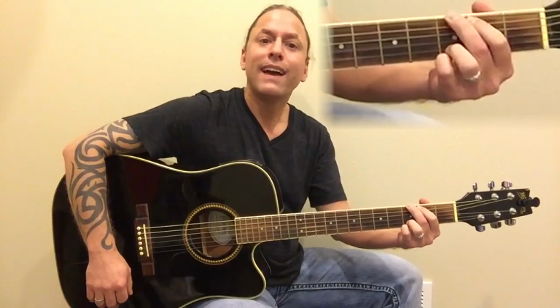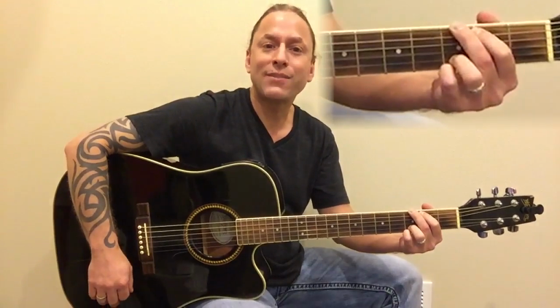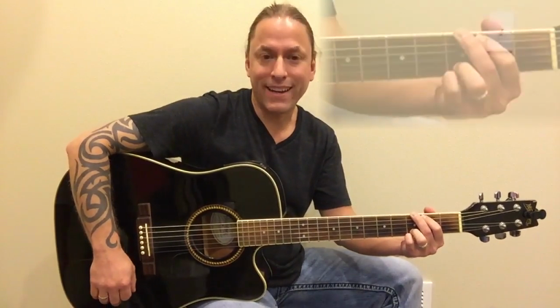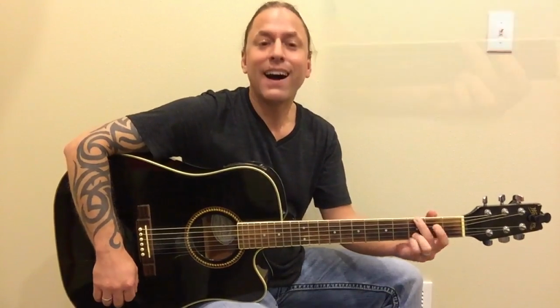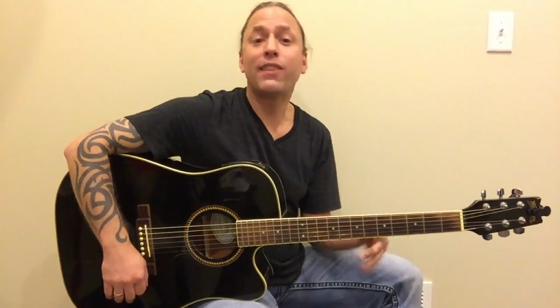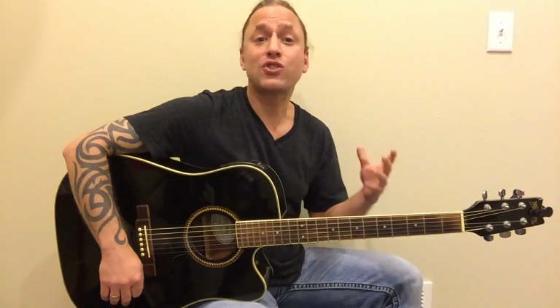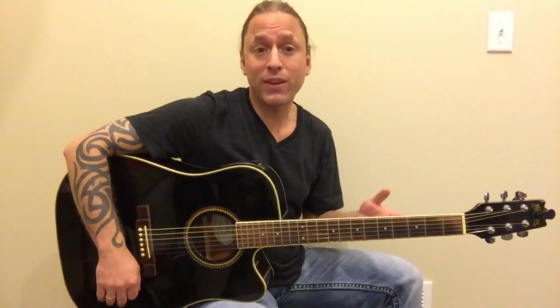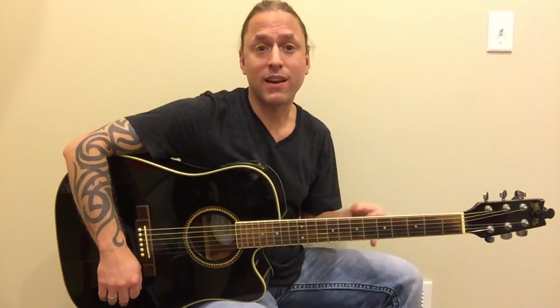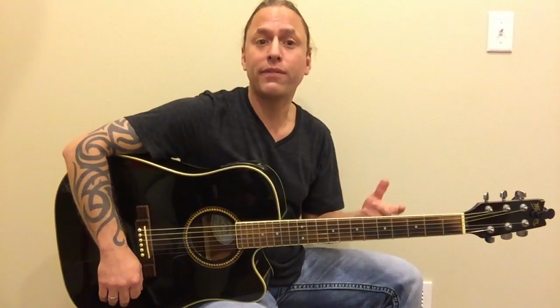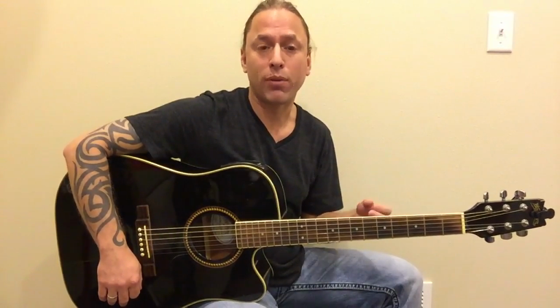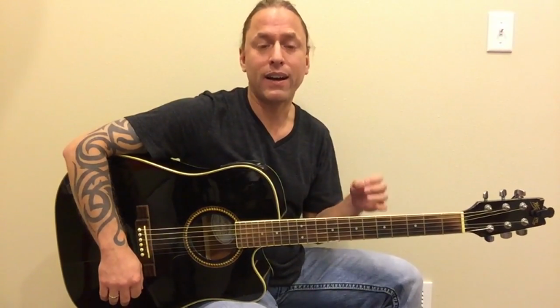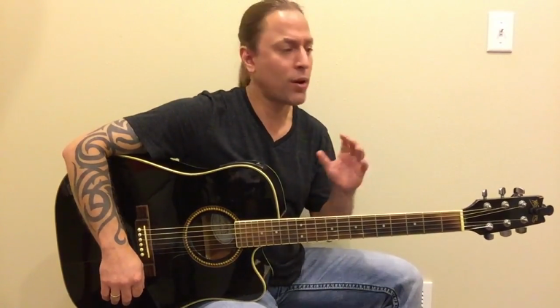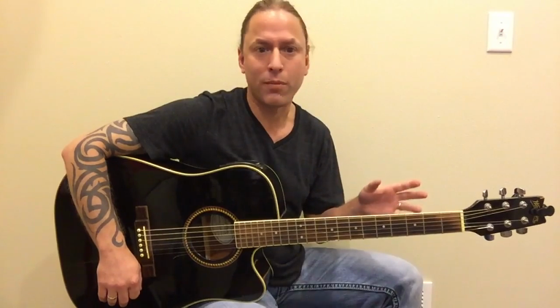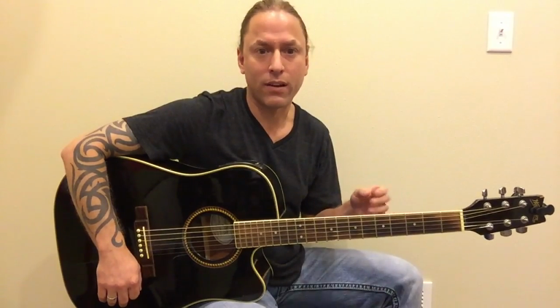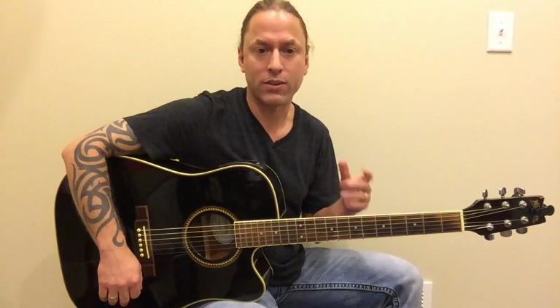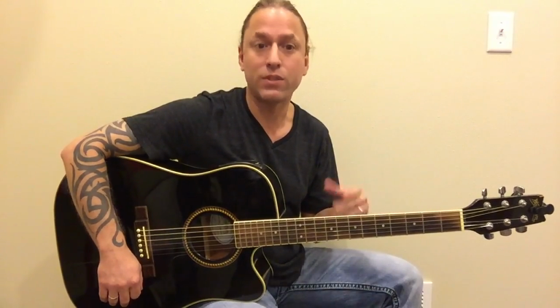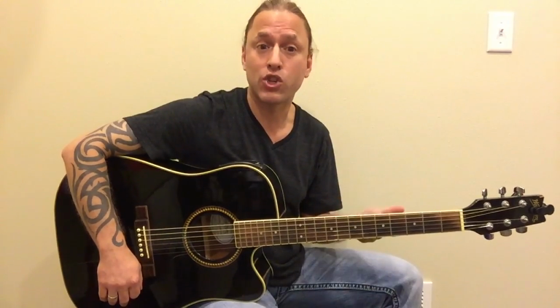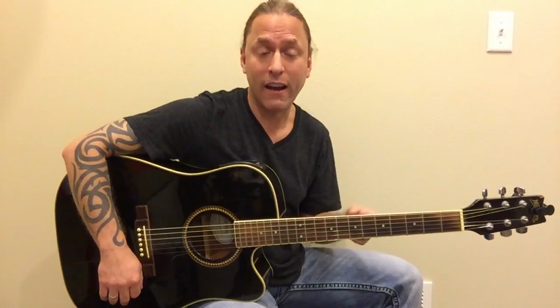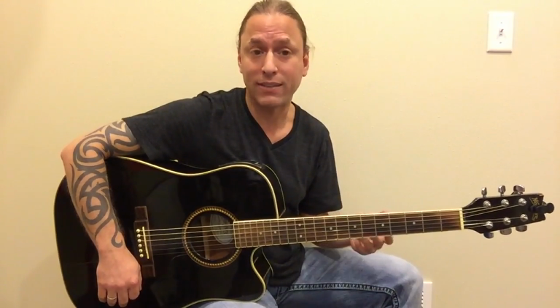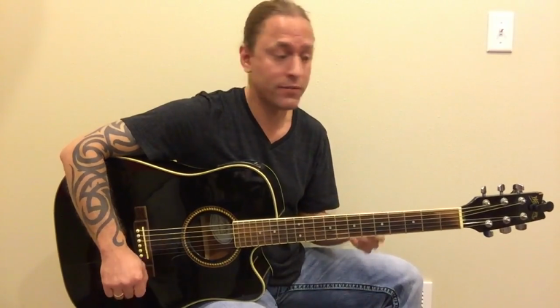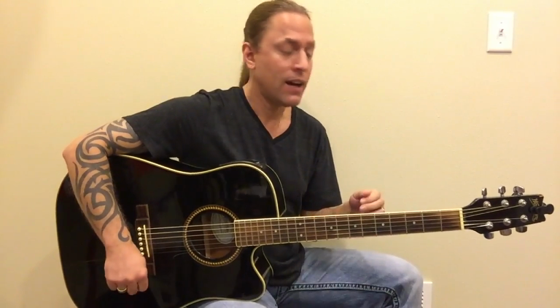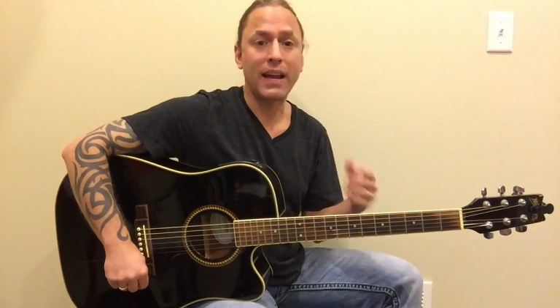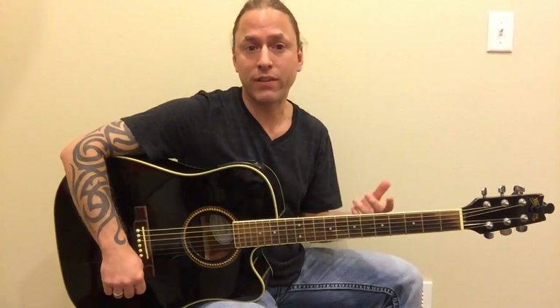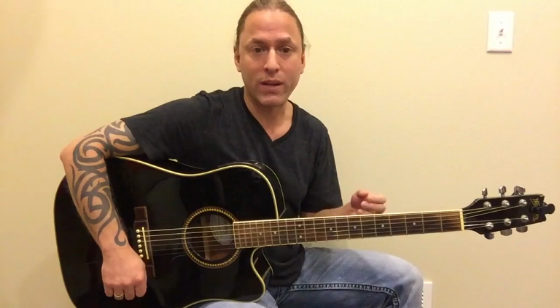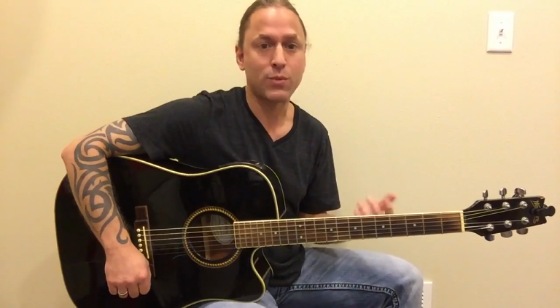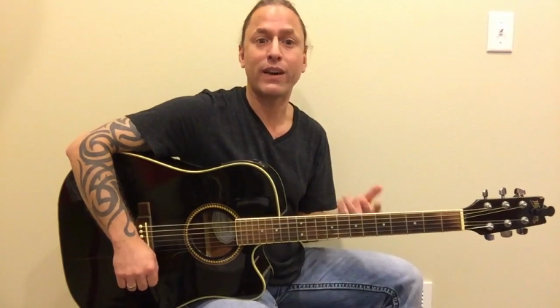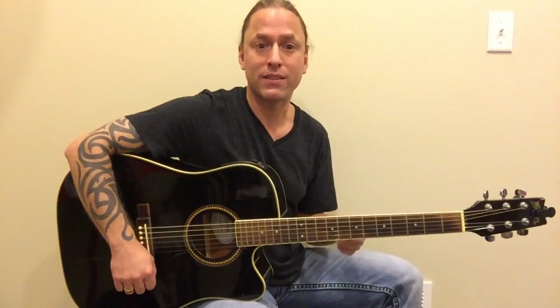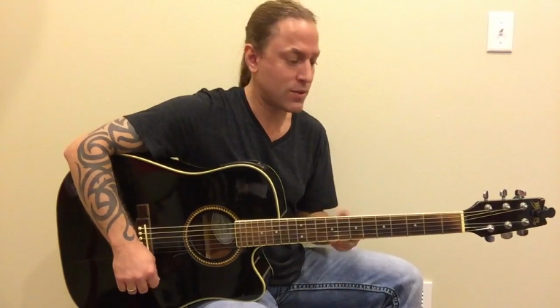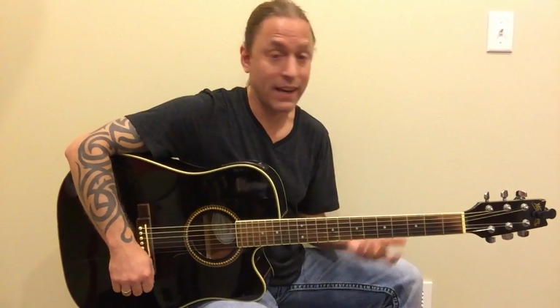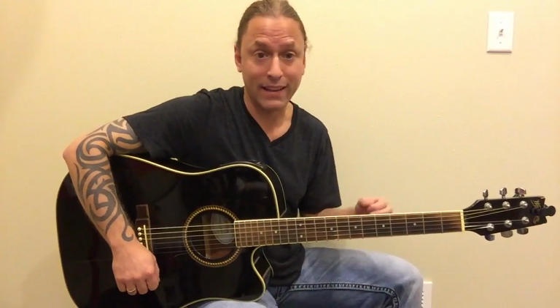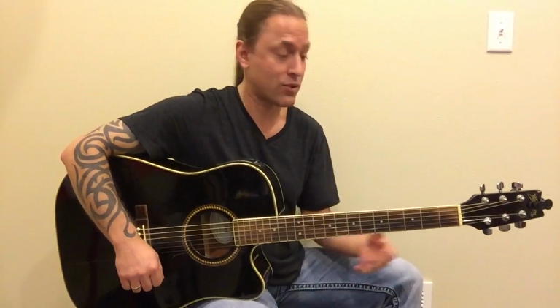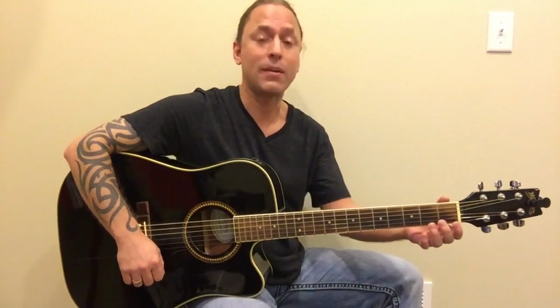Hey, Steve Stein here. This is a super easy song, really fun to play, perfect for a beginner guitar student. It's called Shake It Off by Taylor Swift. I had a bunch of different requests for this one, so I thought I would get this to you as soon as I had a little extra time.